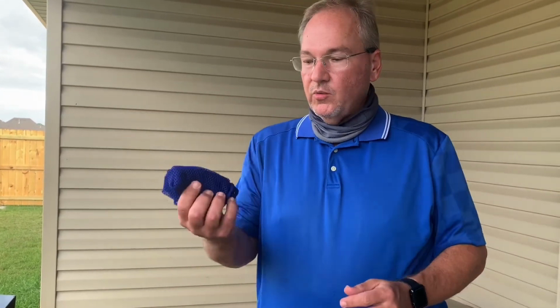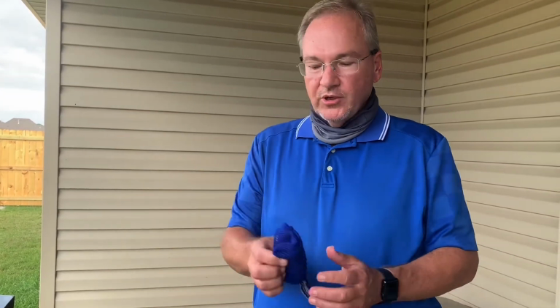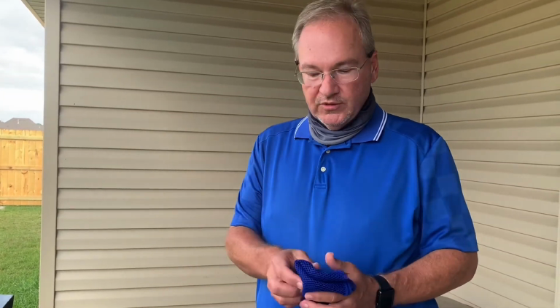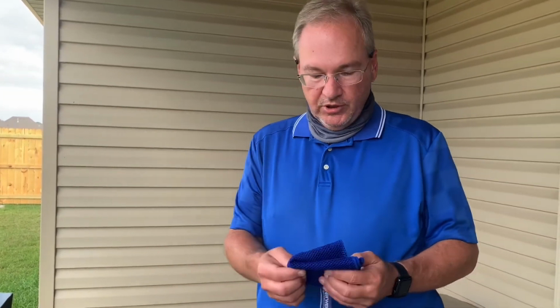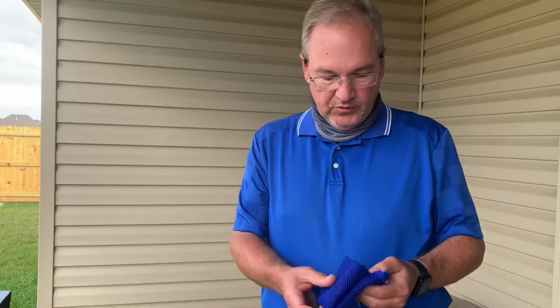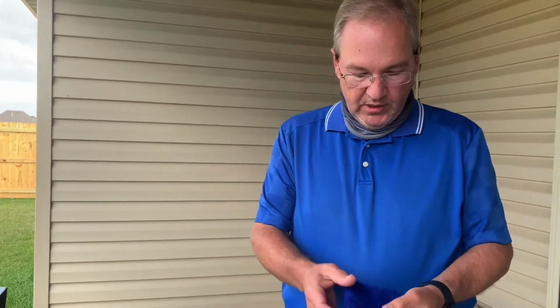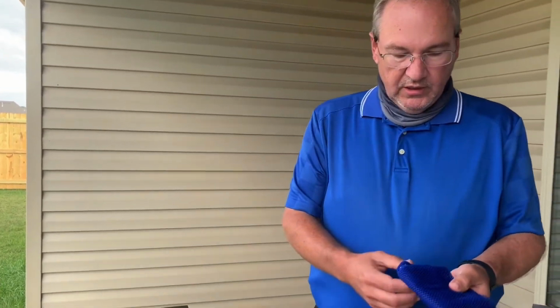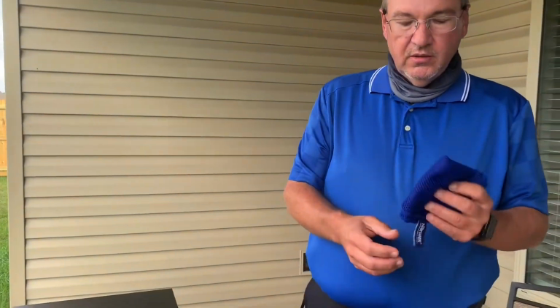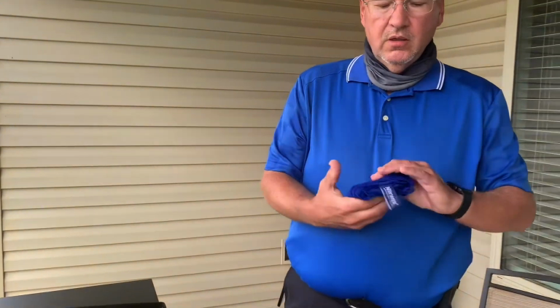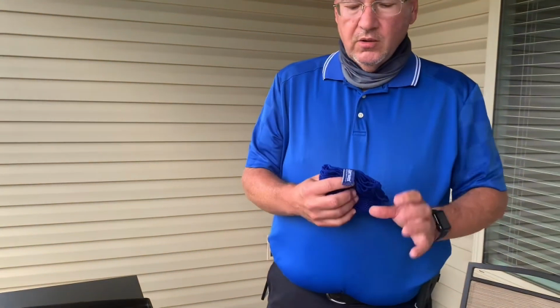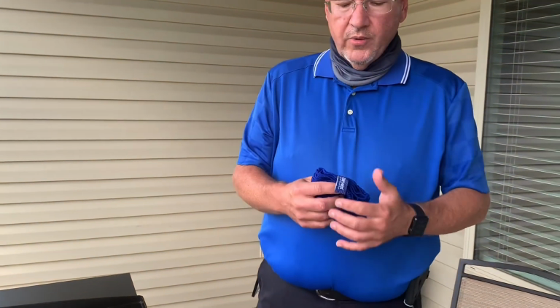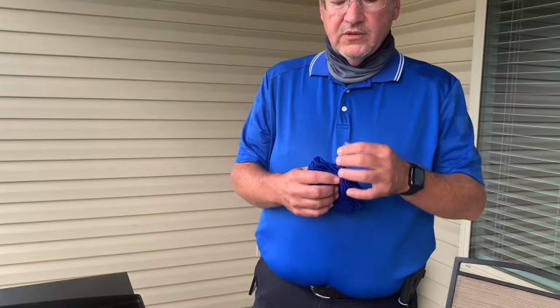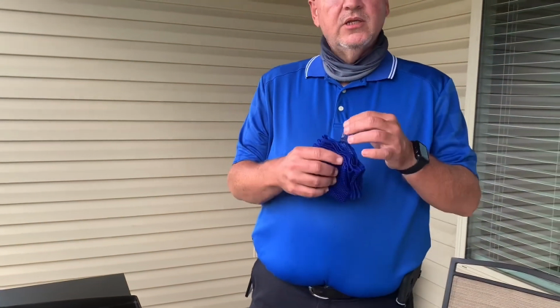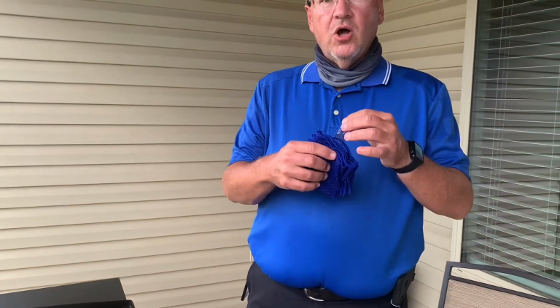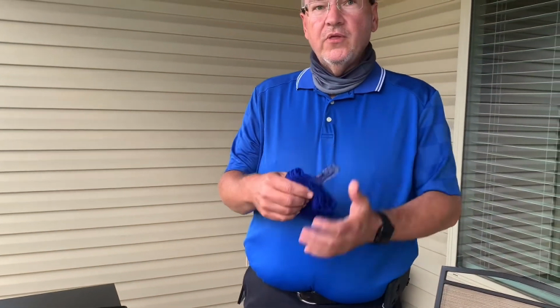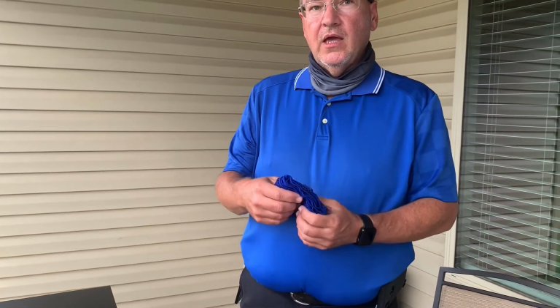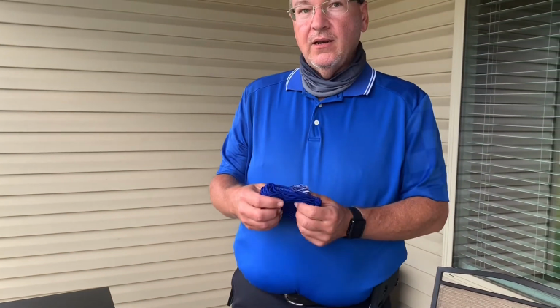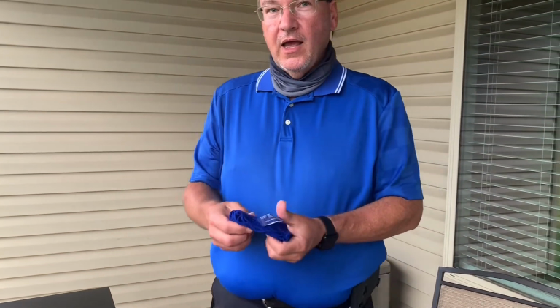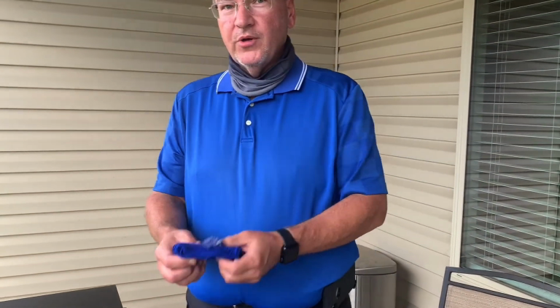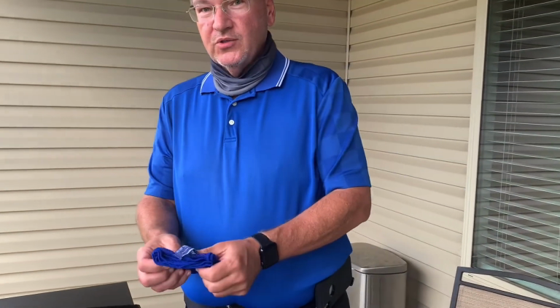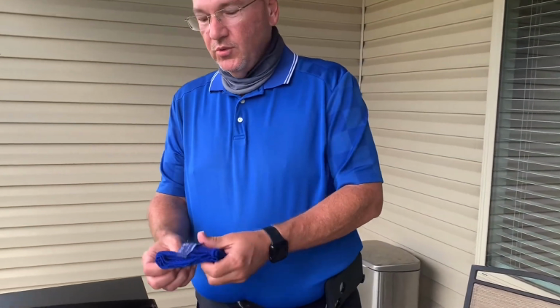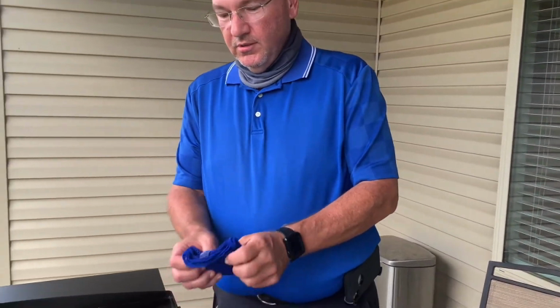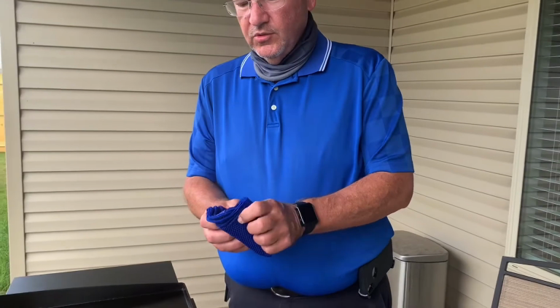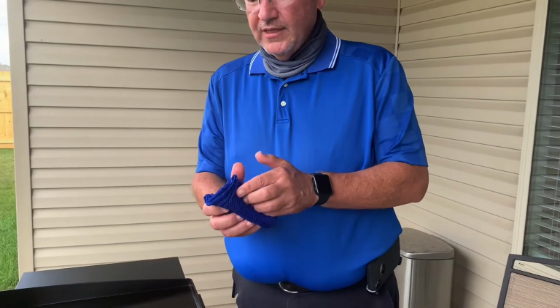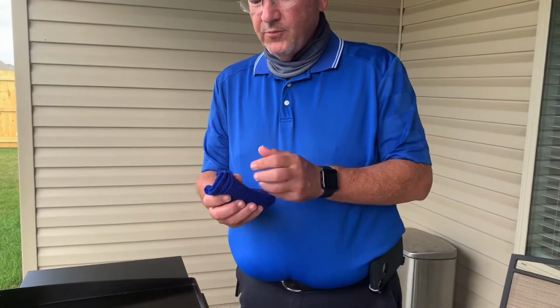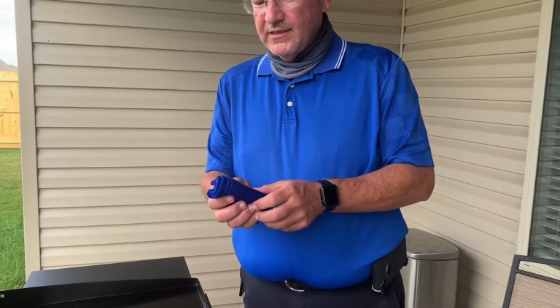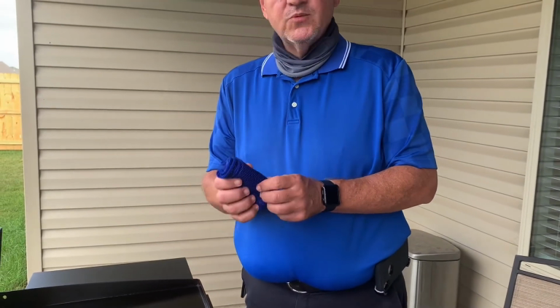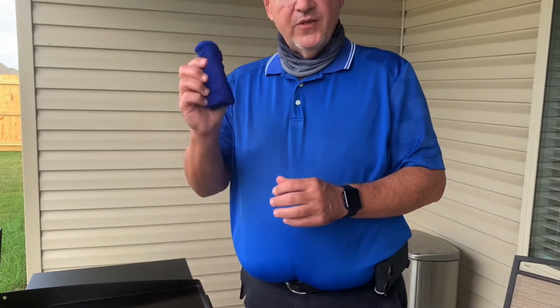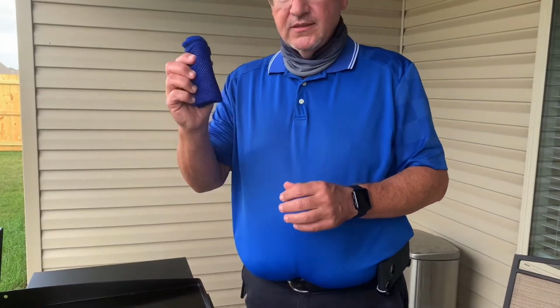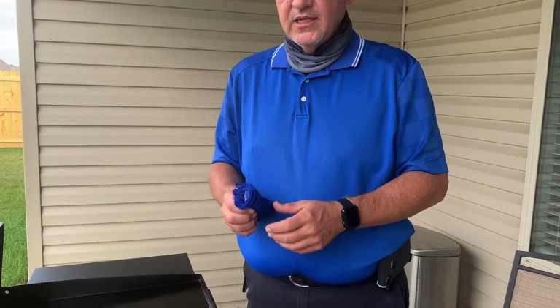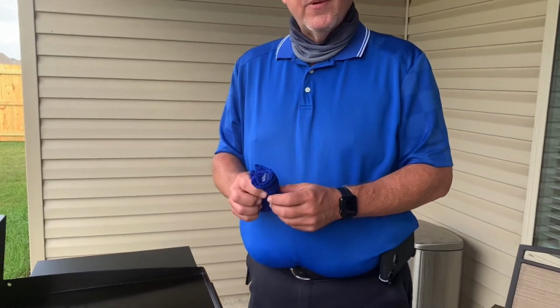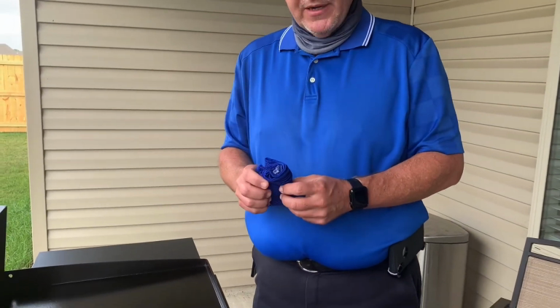So what I'm going to do is use the Norwex dishcloth and do that same process with this instead of paper towel.